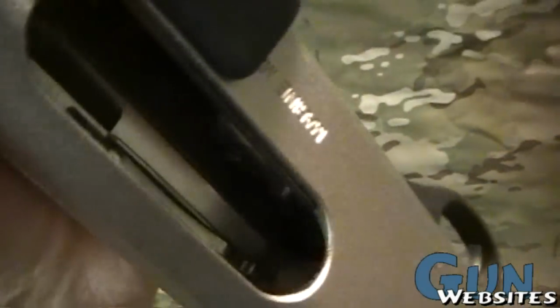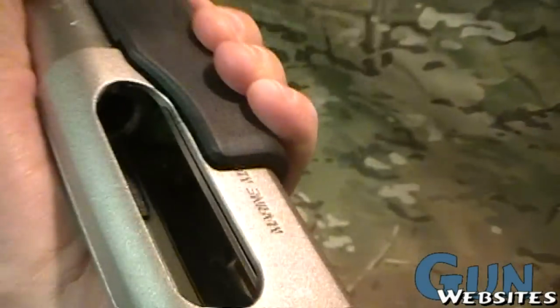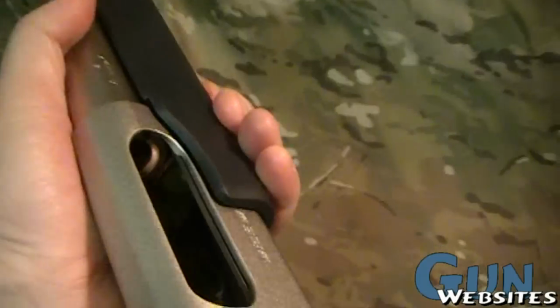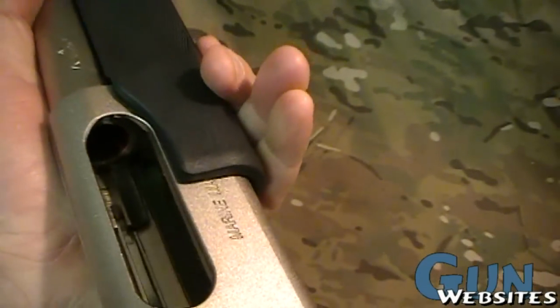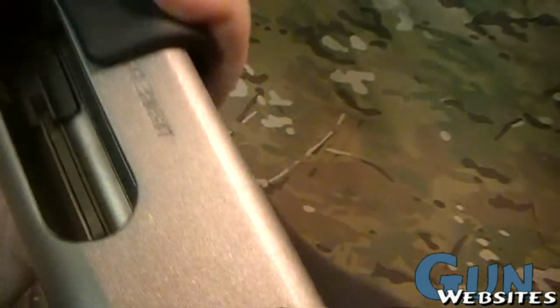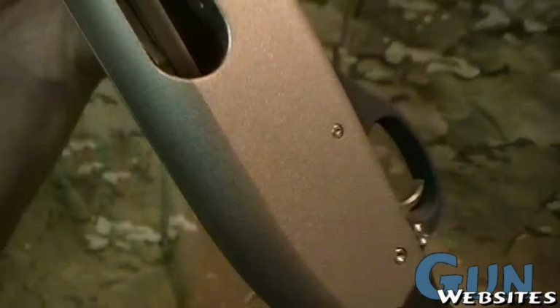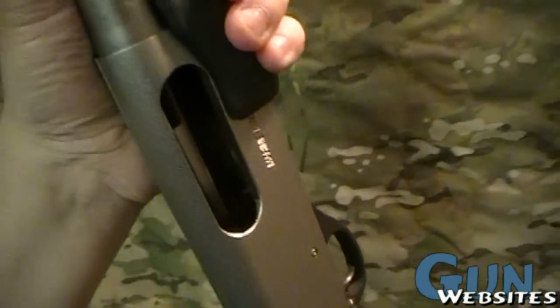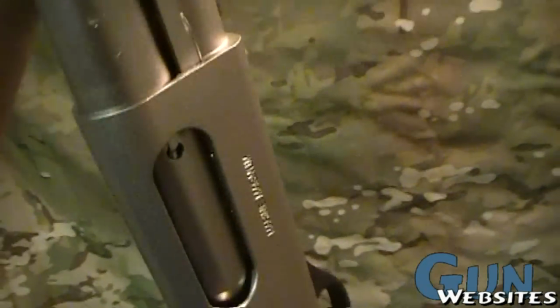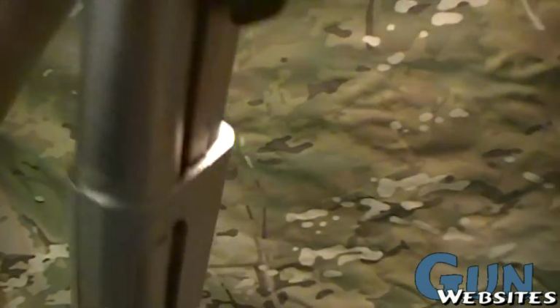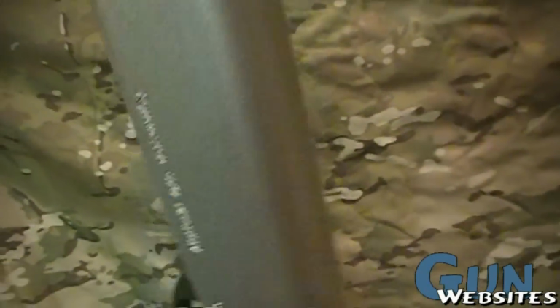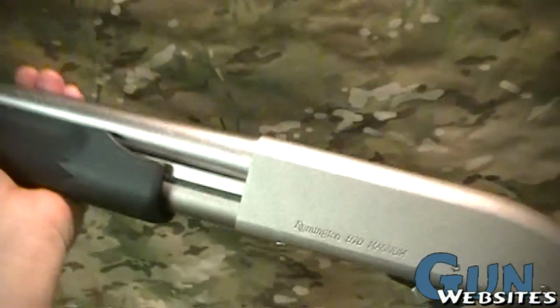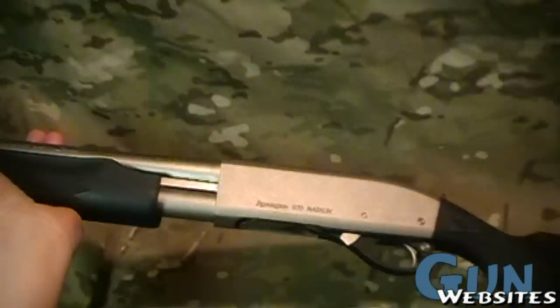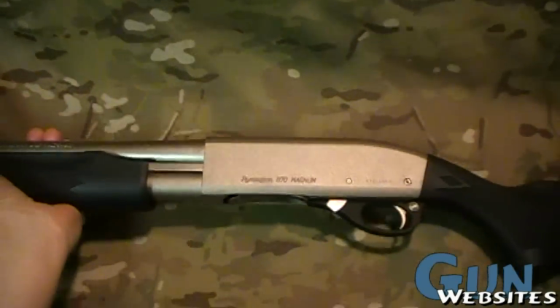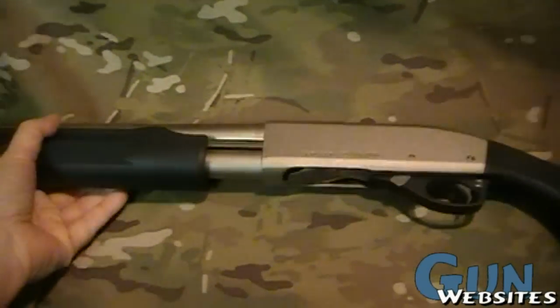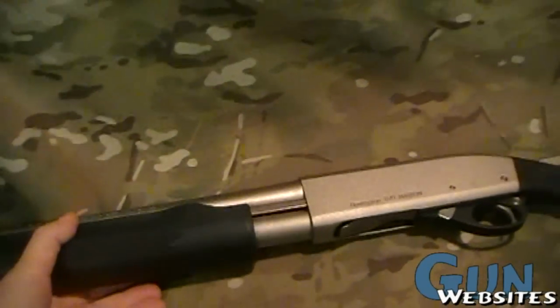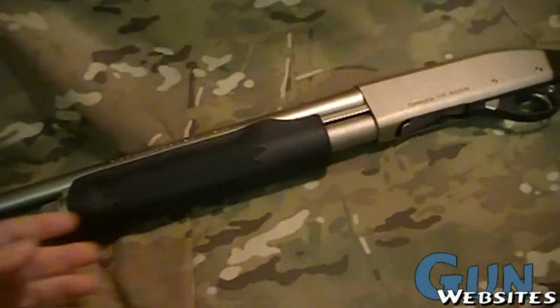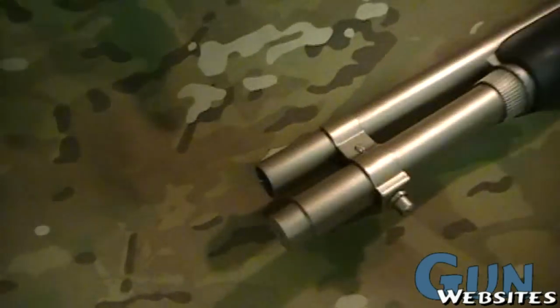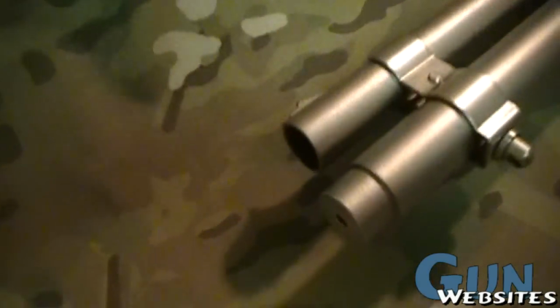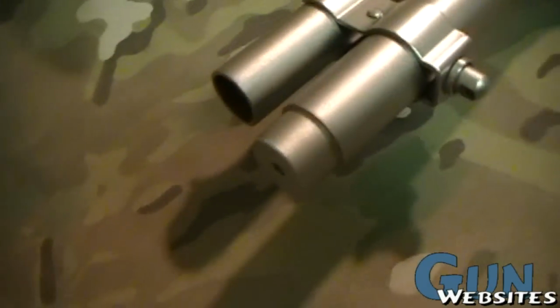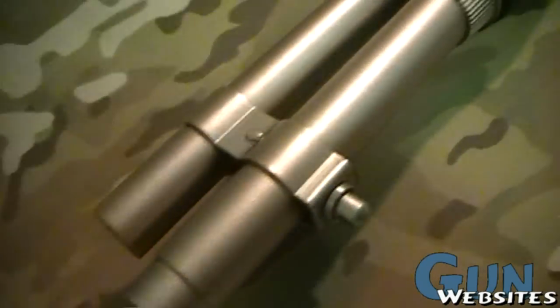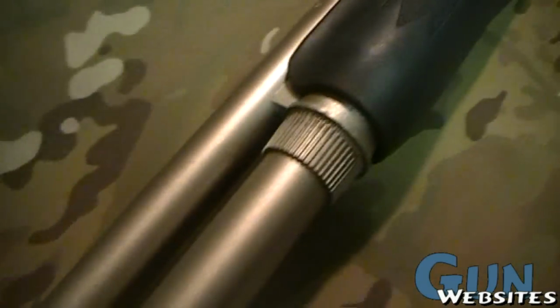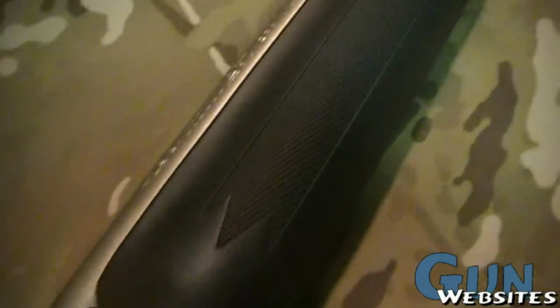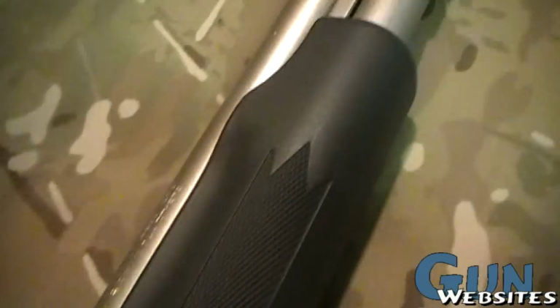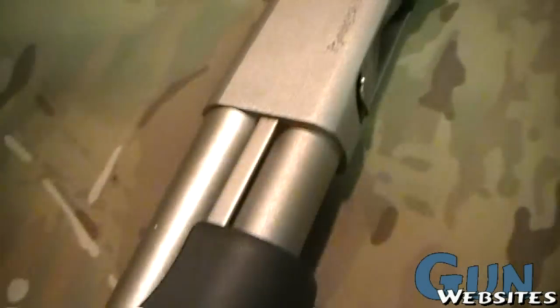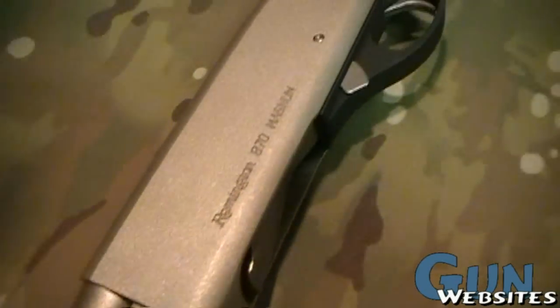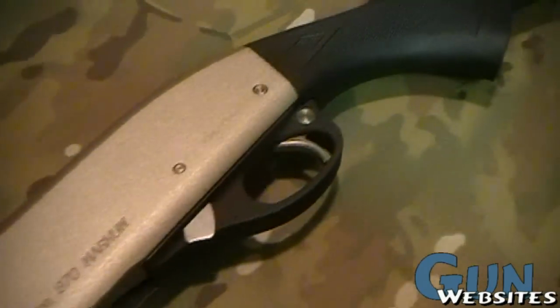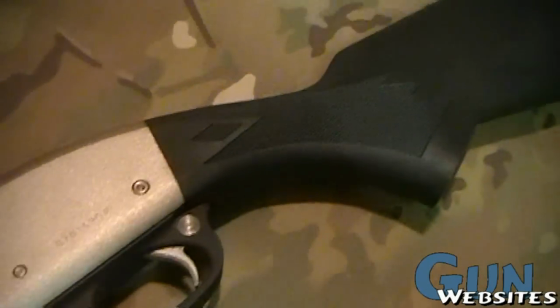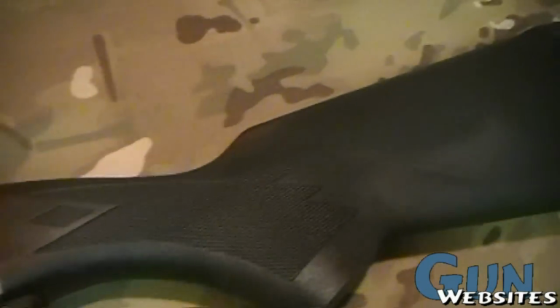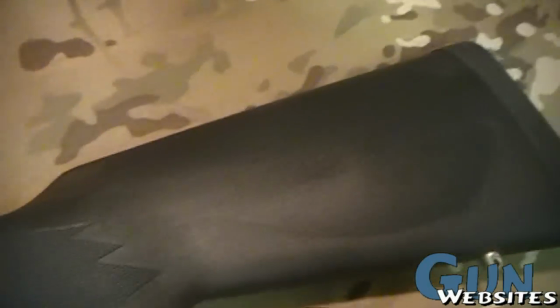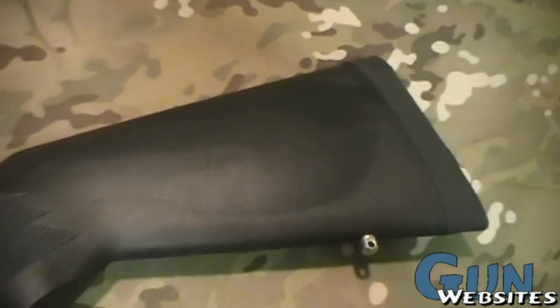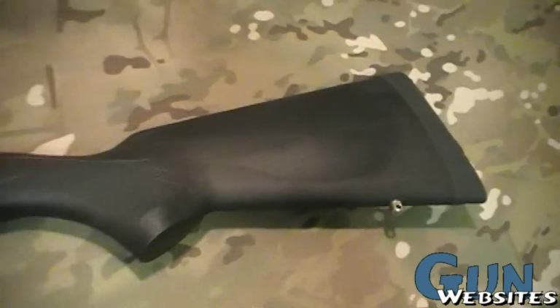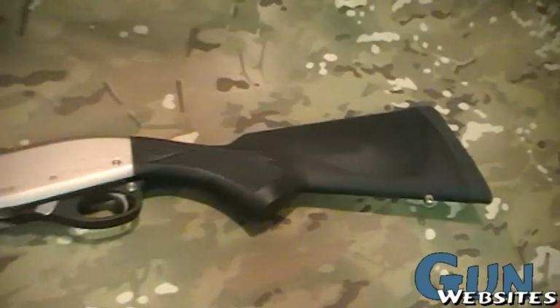It adds a couple hundred dollars to the price of an 870, but if you're looking for the two-tone look or if you're in a humid environment, it's definitely the way to go. So it's the Remington 870 Special Purpose Marine Magnum.